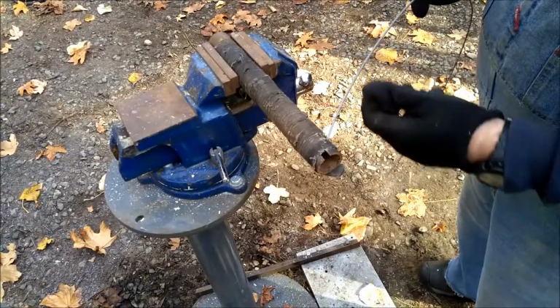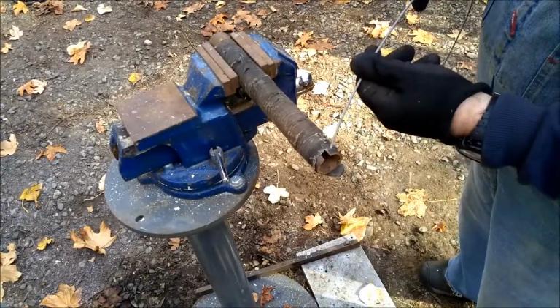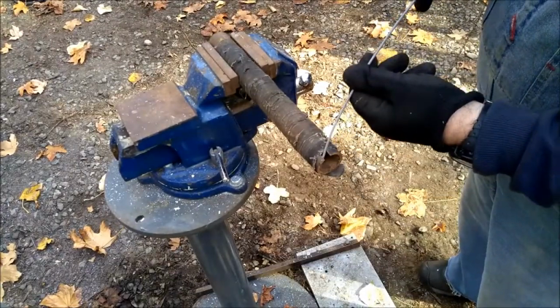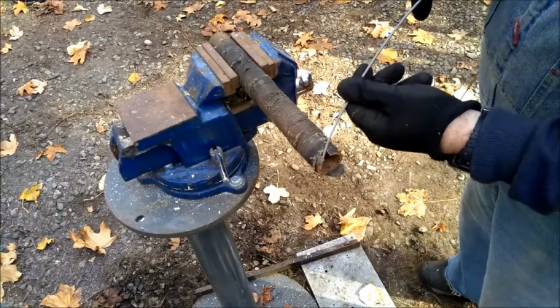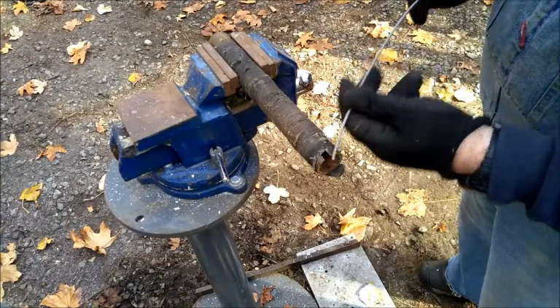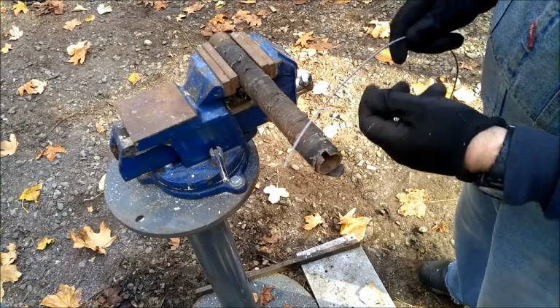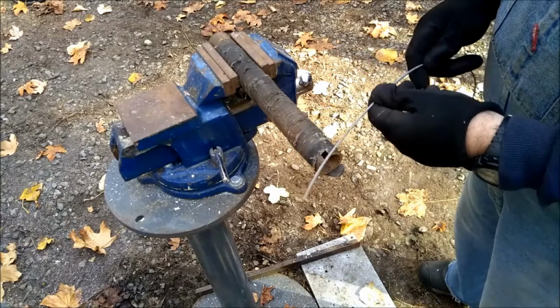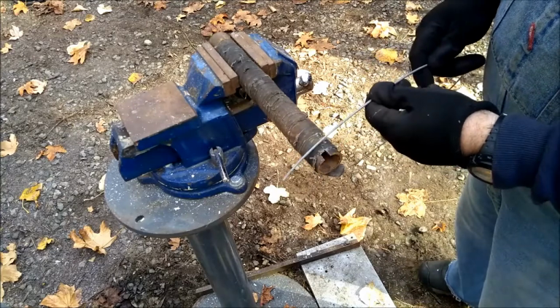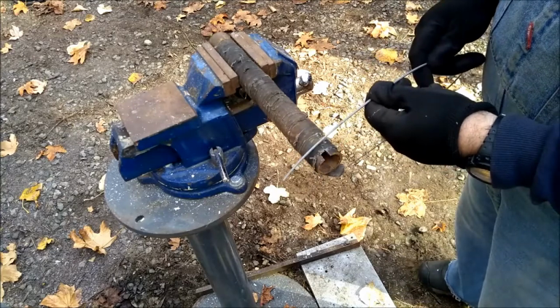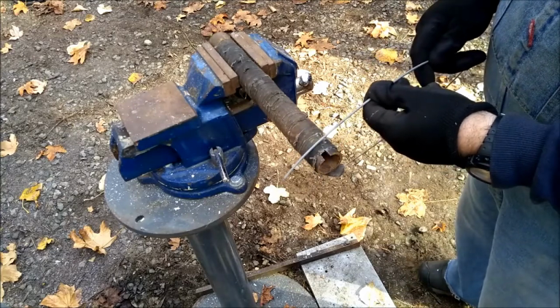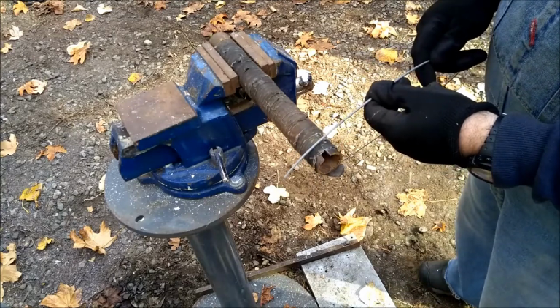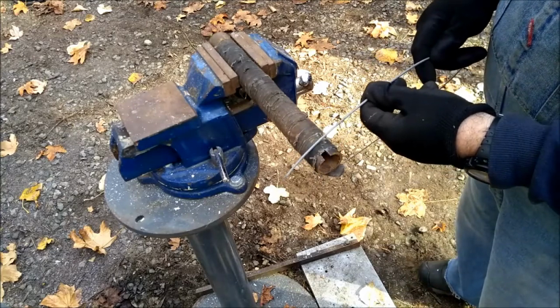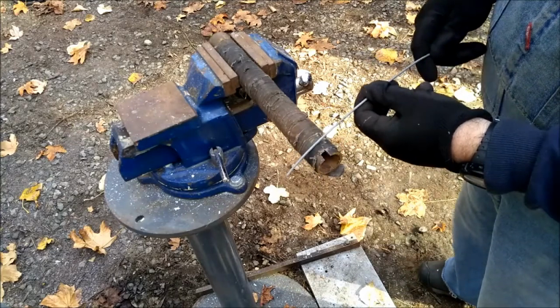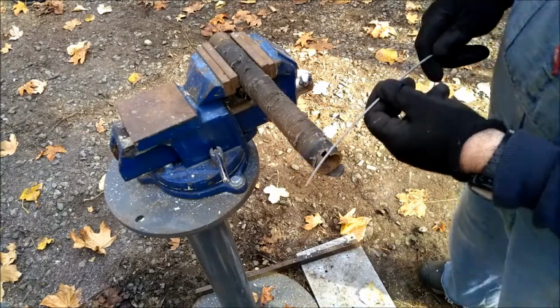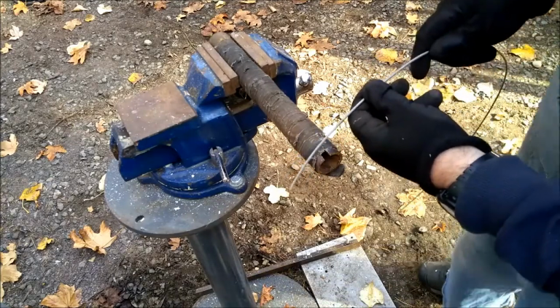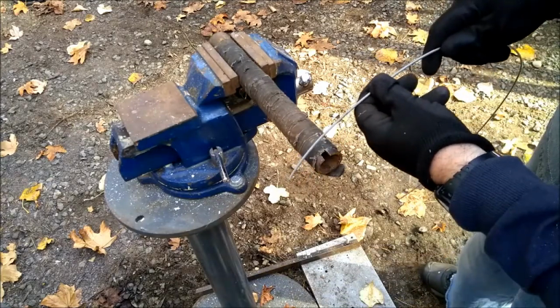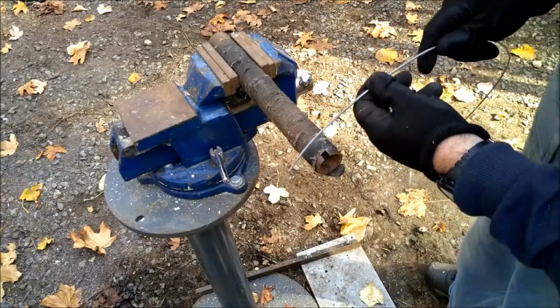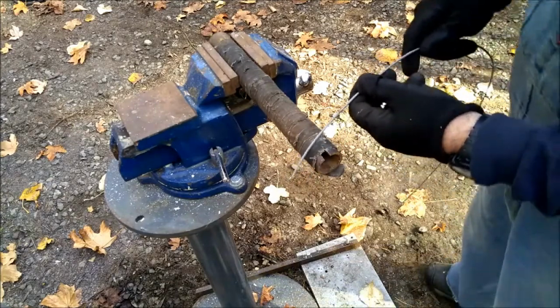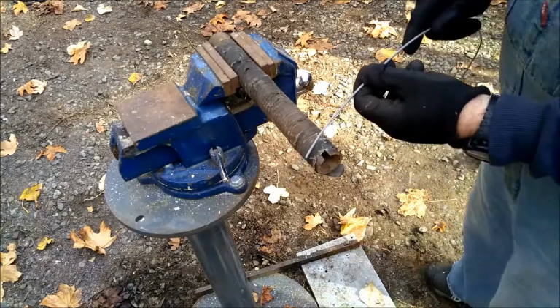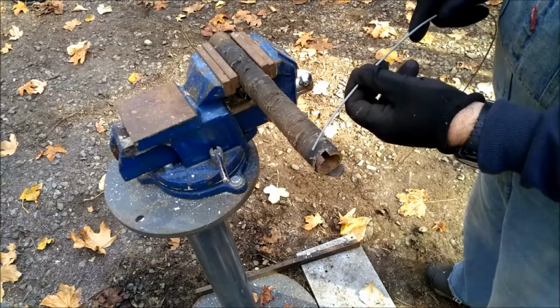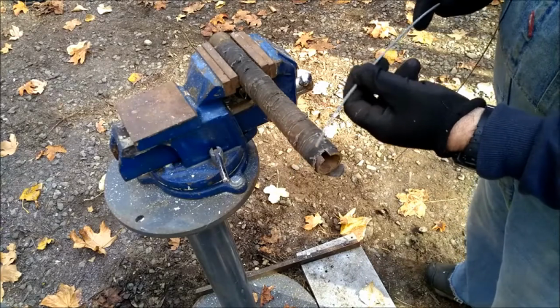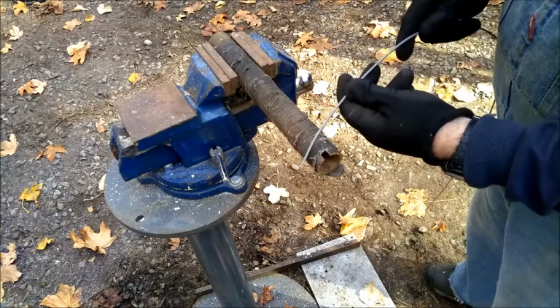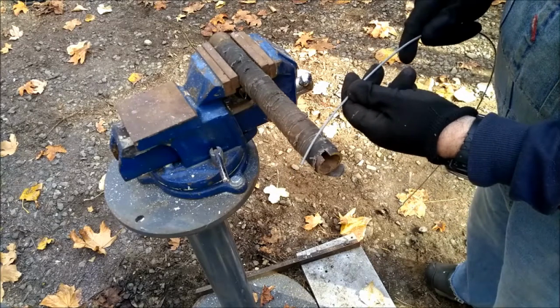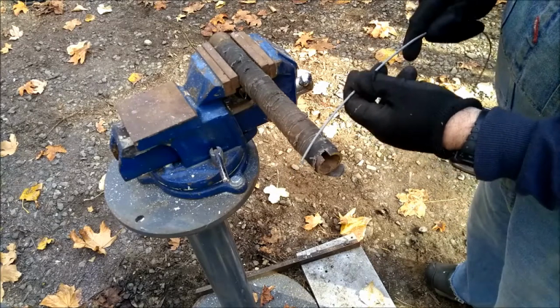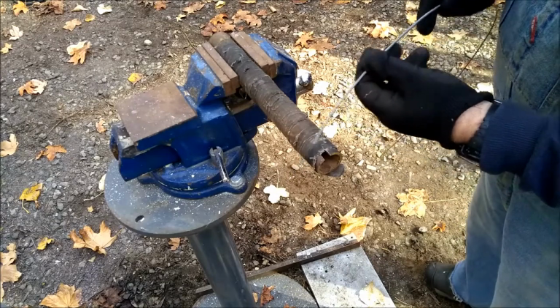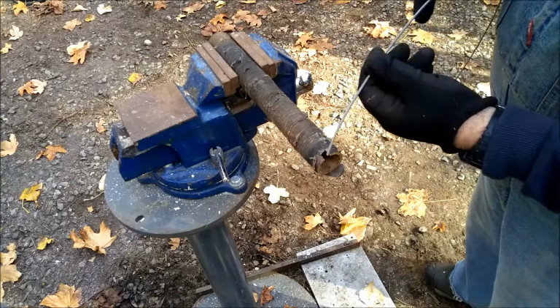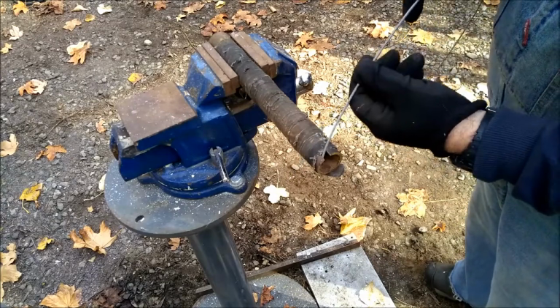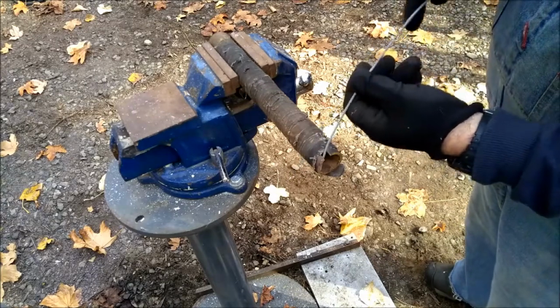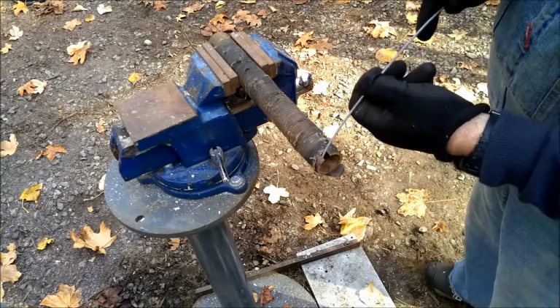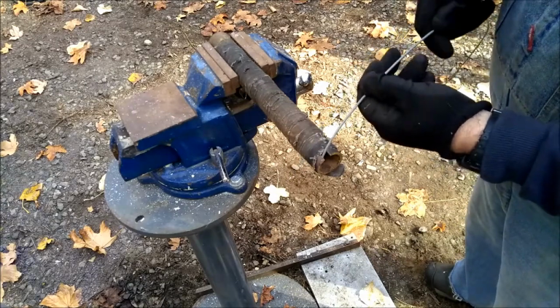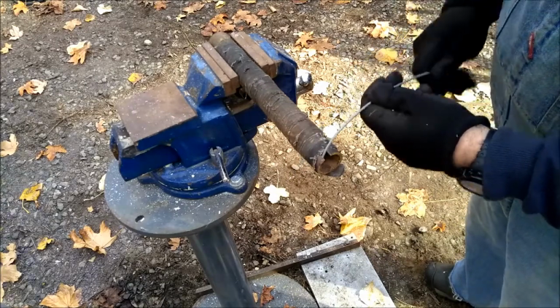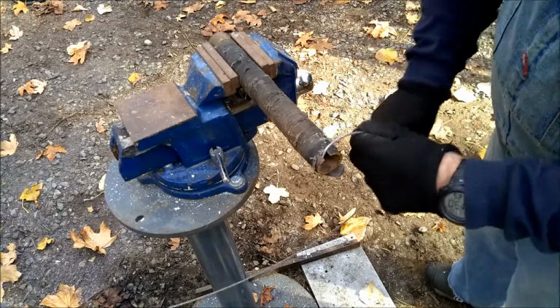I want to make — I'm going to do this one just out of wire. Spring steel is better, but who has the right size spring necessarily, so I'm just going to do it out of wire. See how it goes.